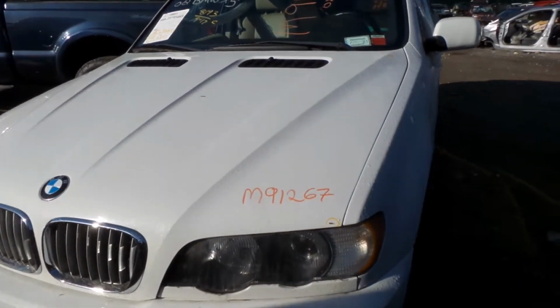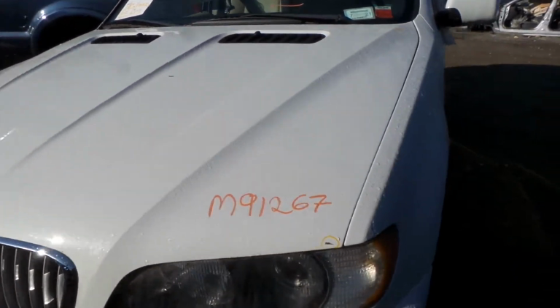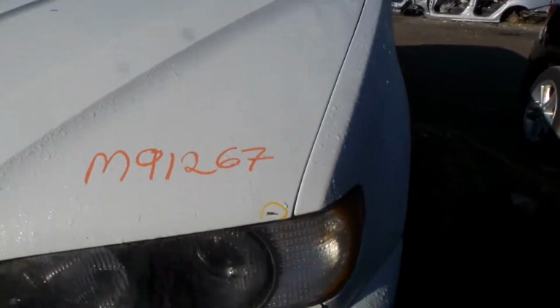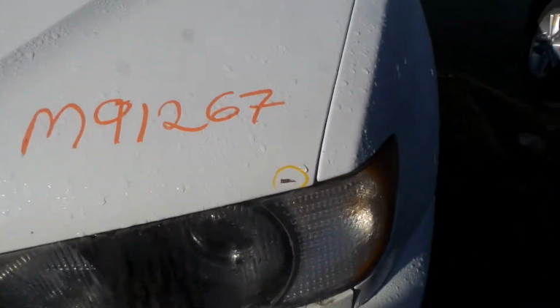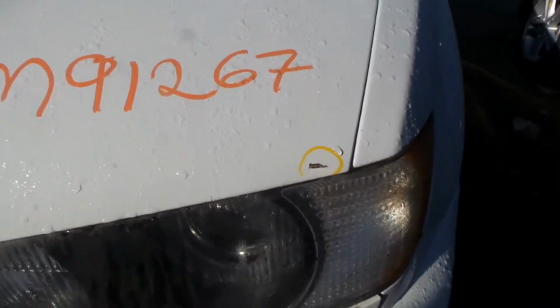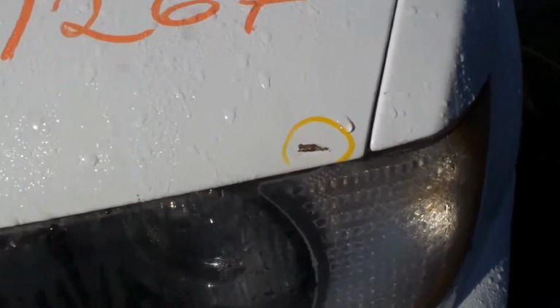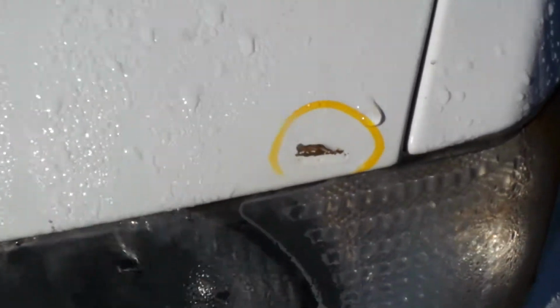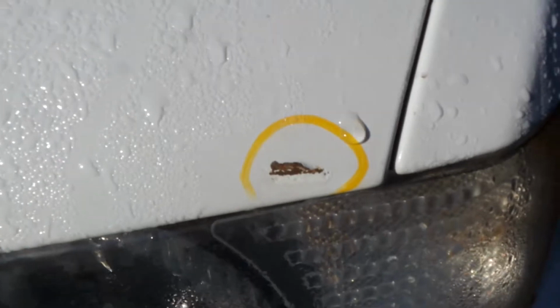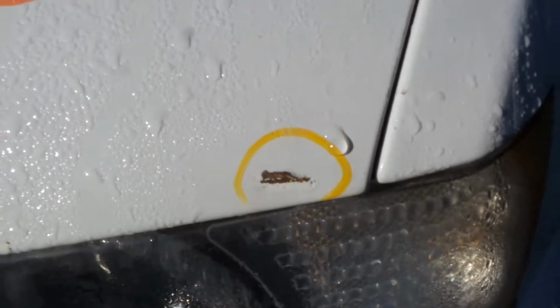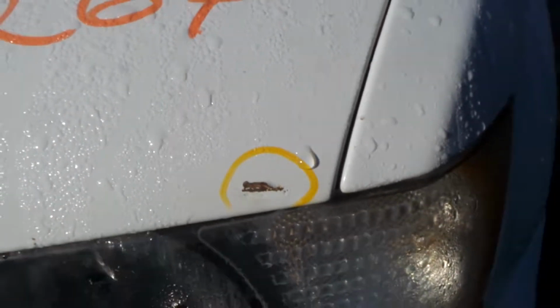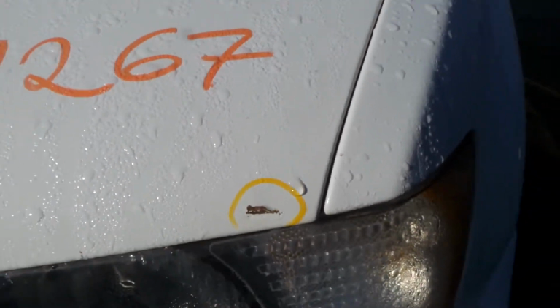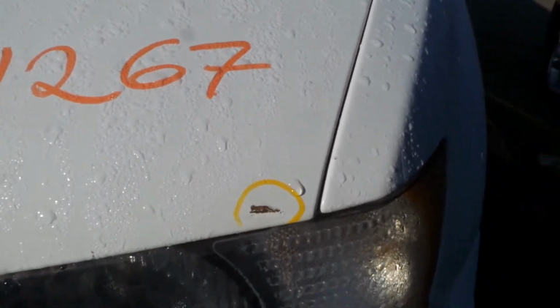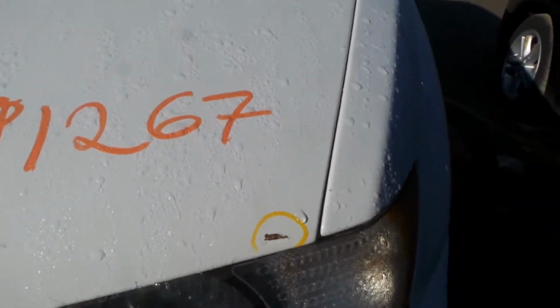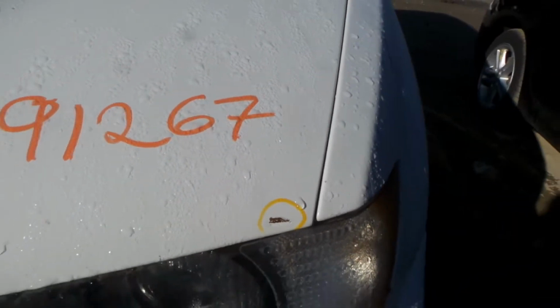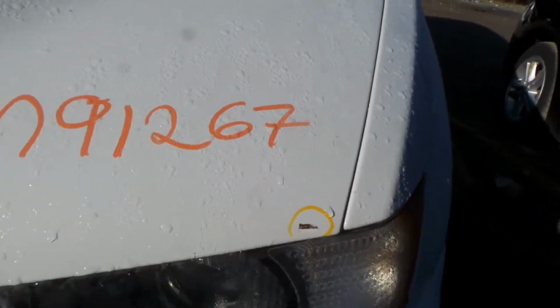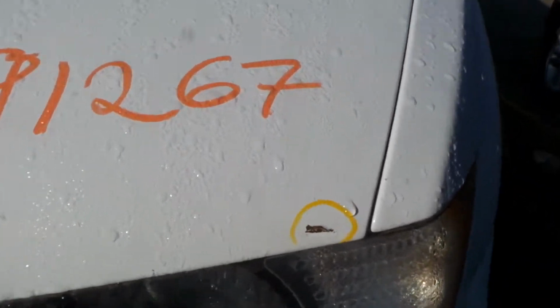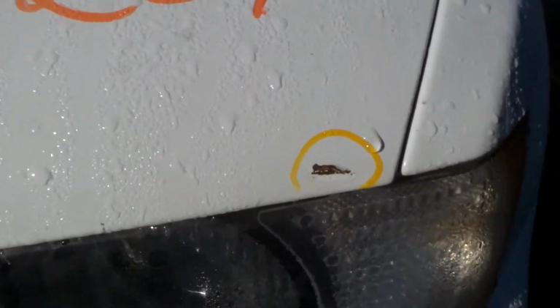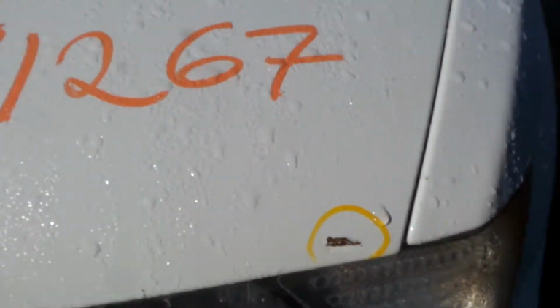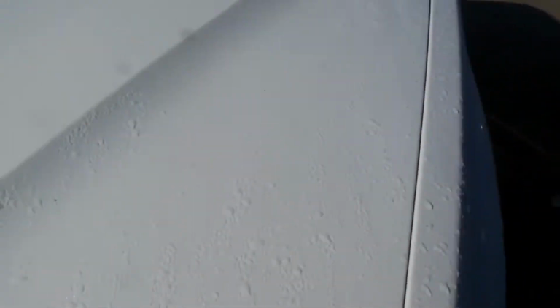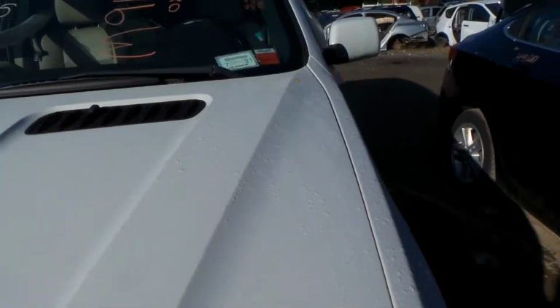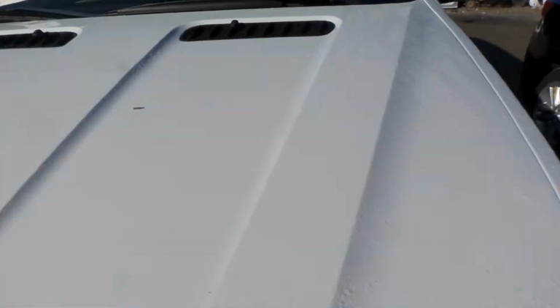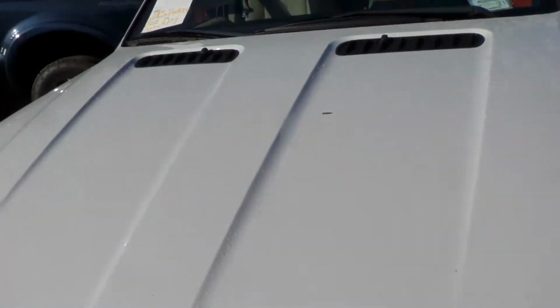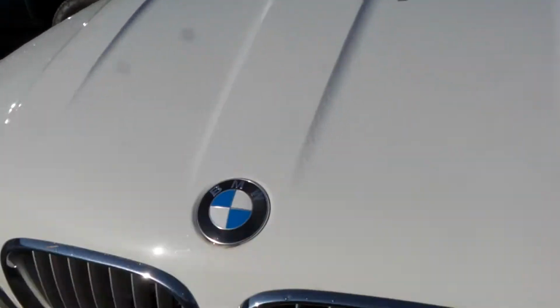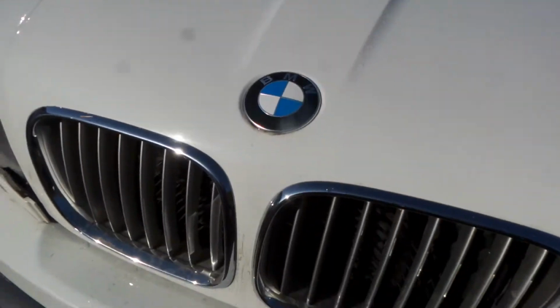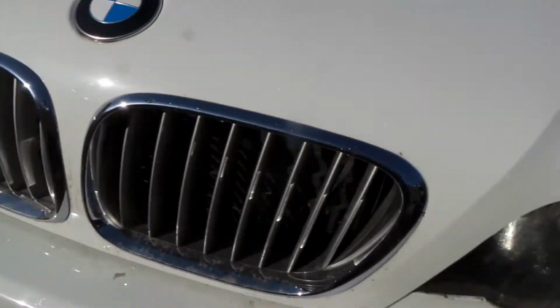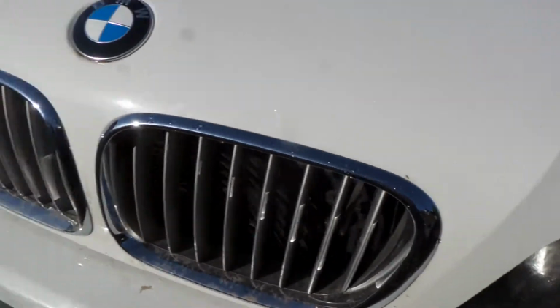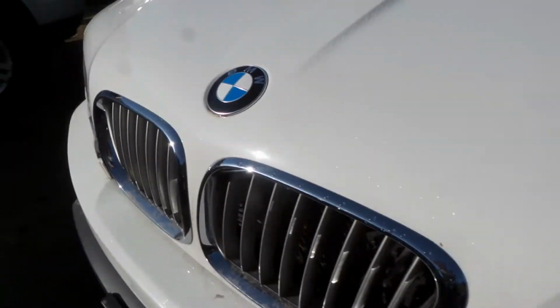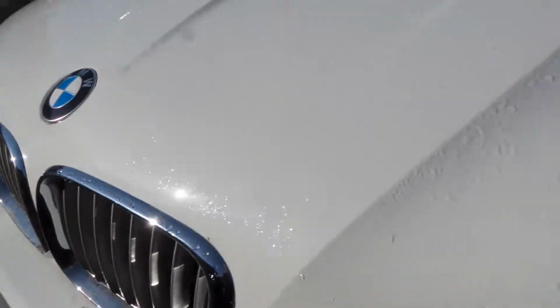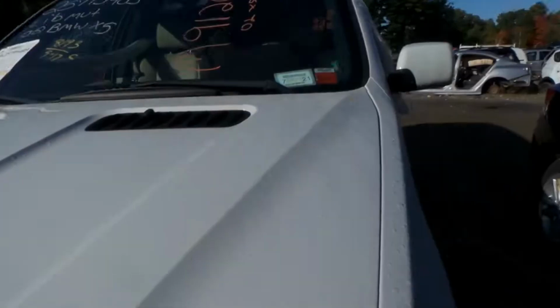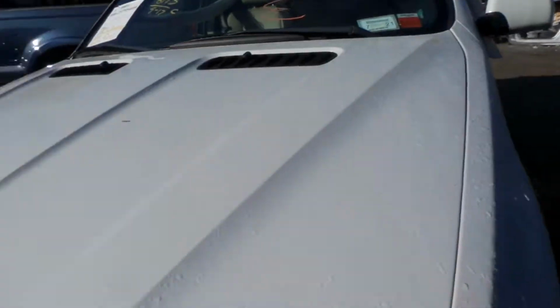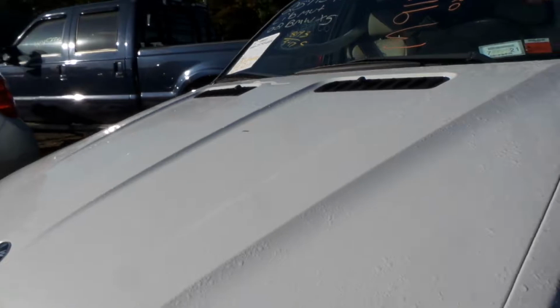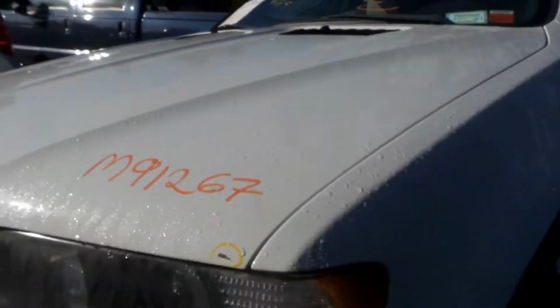The hood has one minor imperfection — call it rust, call it a paint issue. It's very, very small. Other than that, this thing looks excellent. It'll come with the grills, so you got that going for you.